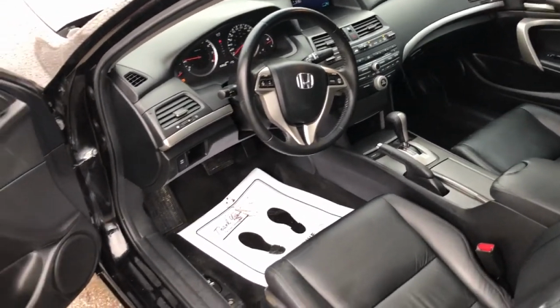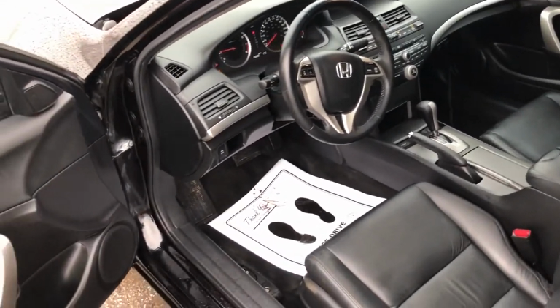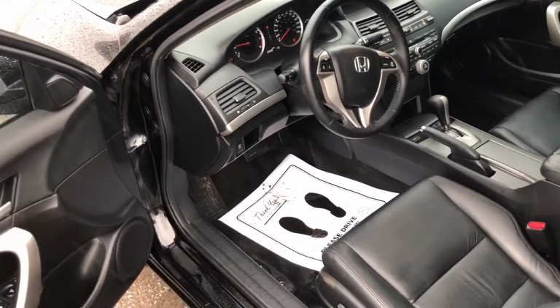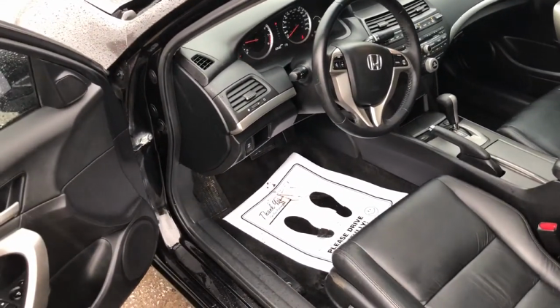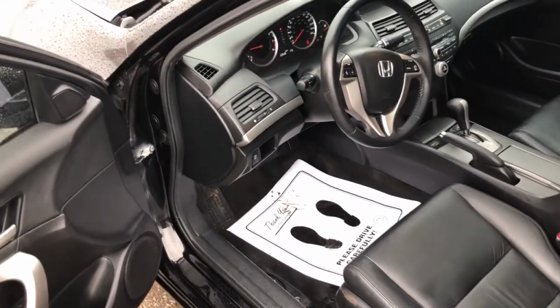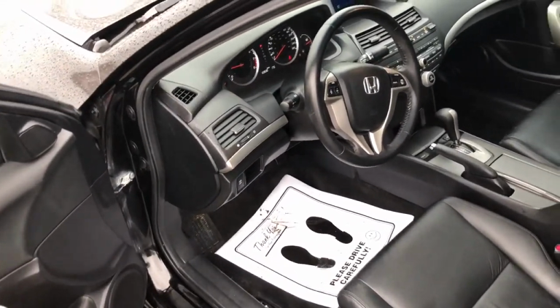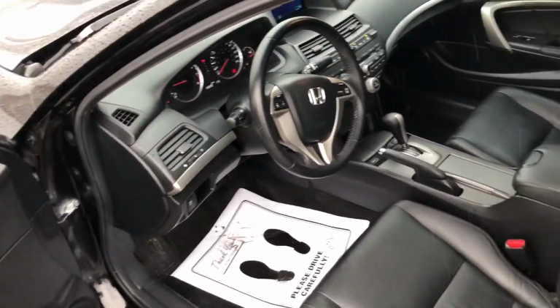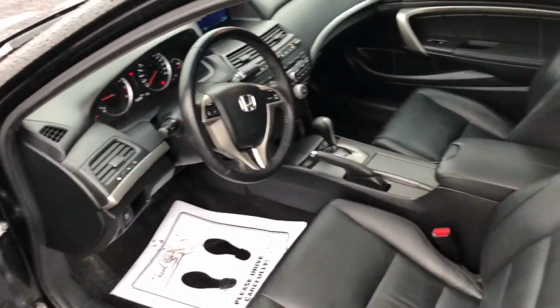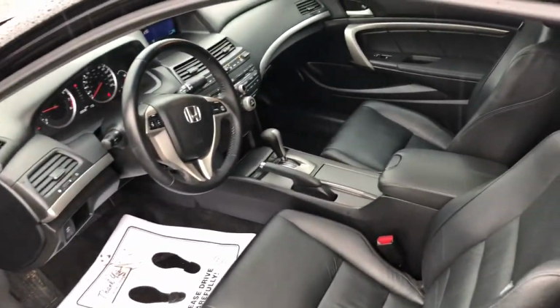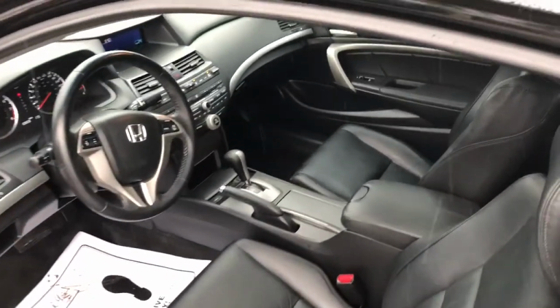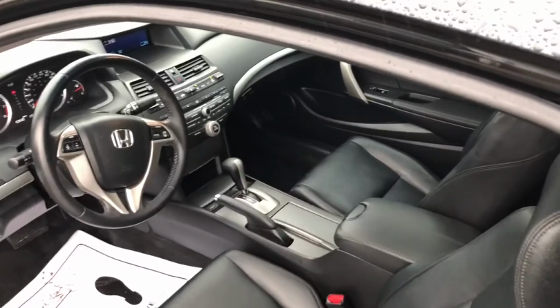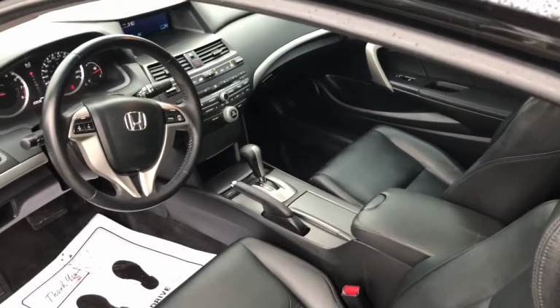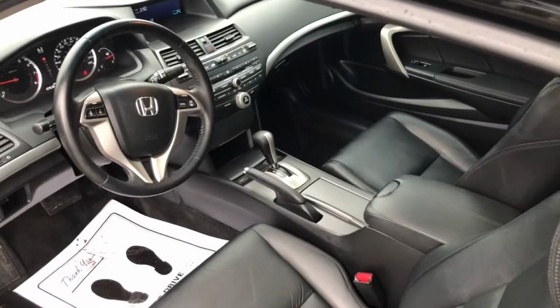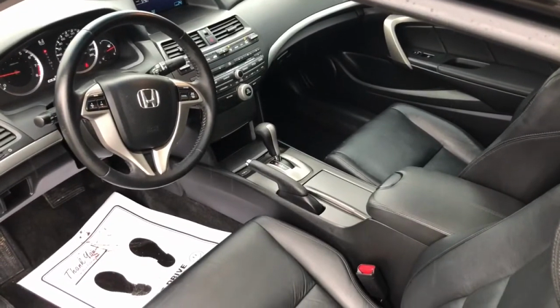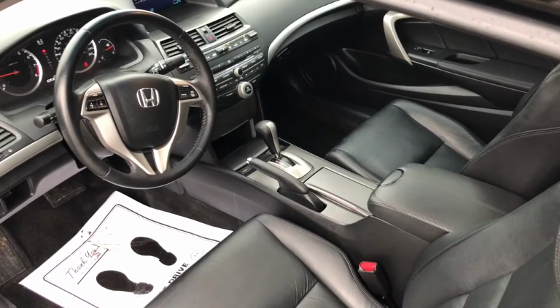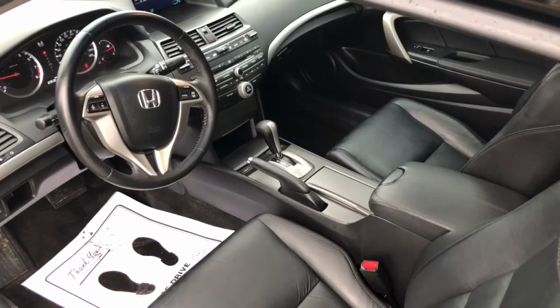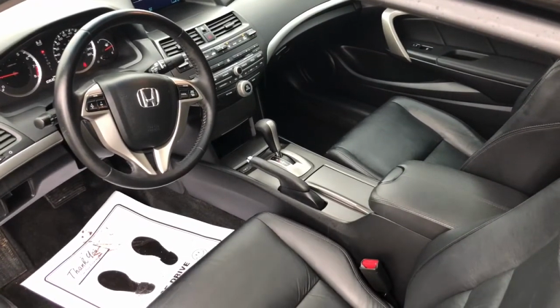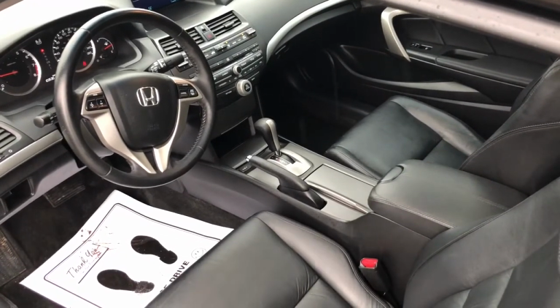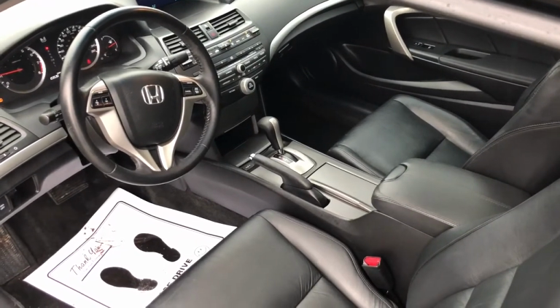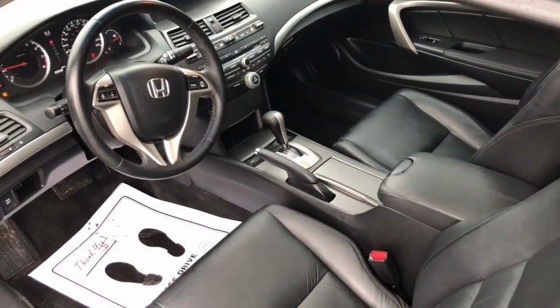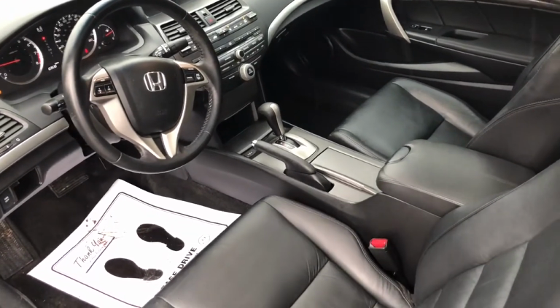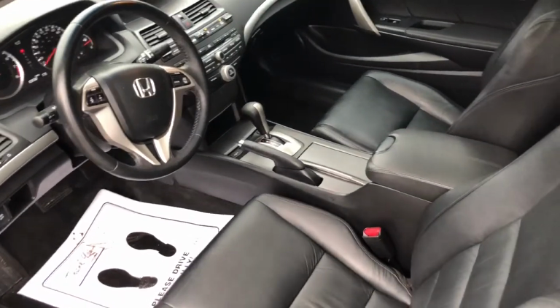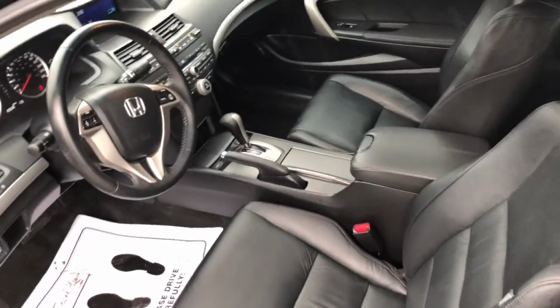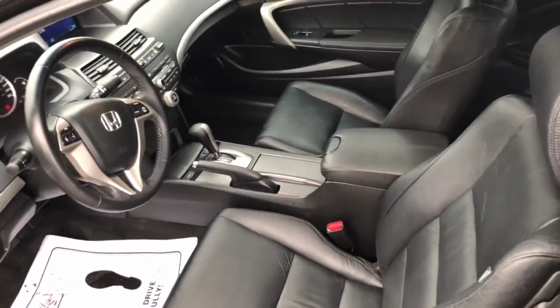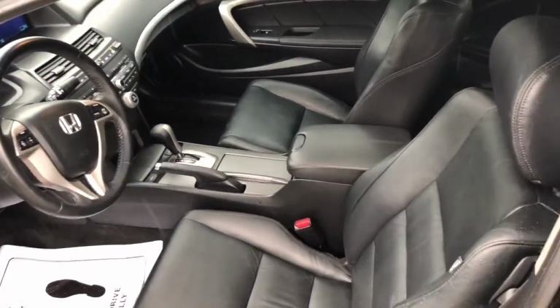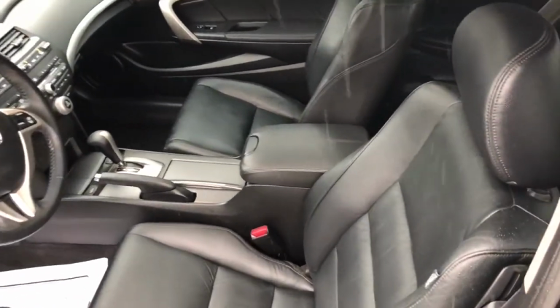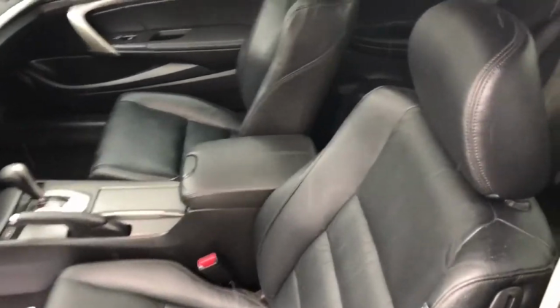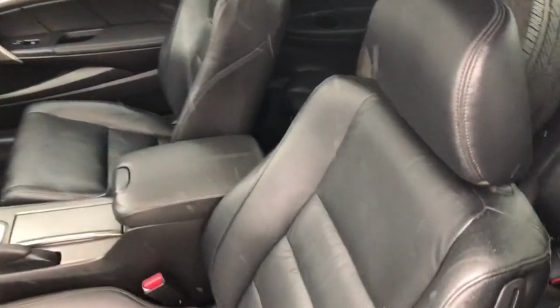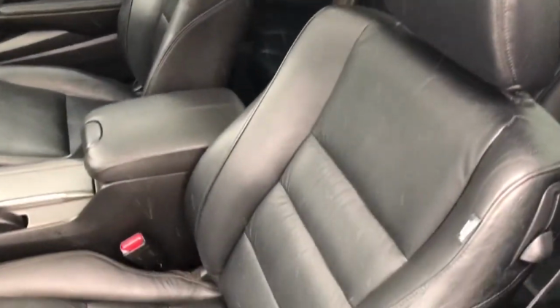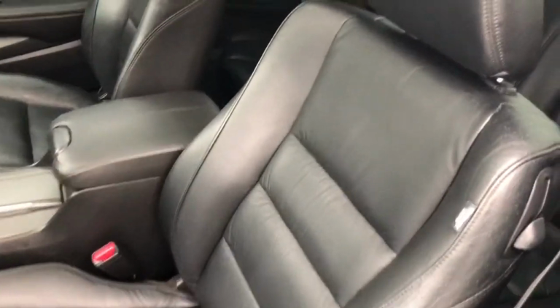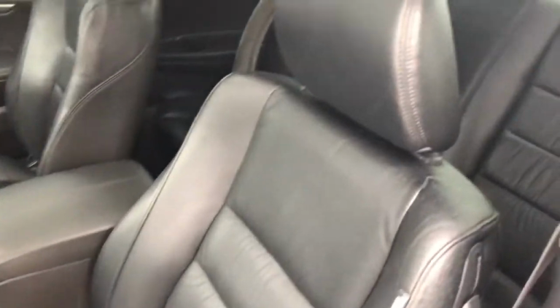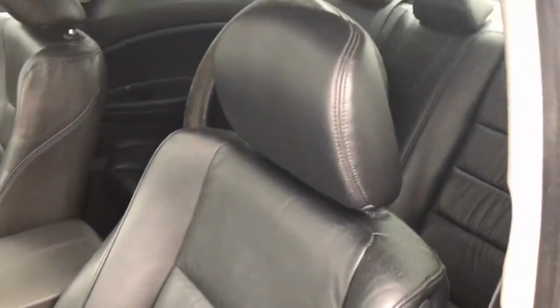Obviously power windows, power locks, cruise, tilt, remote entry, premium audio with XM radio. Heated seats. You can see the seats are in great condition.